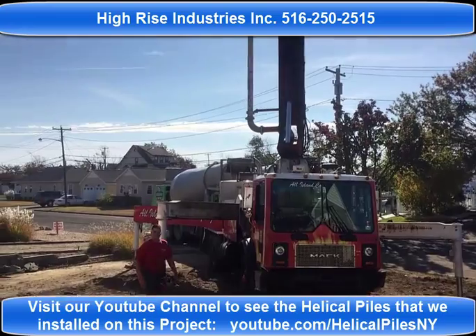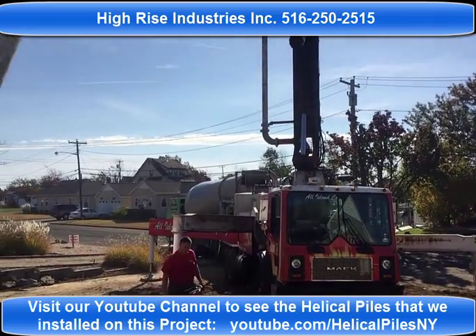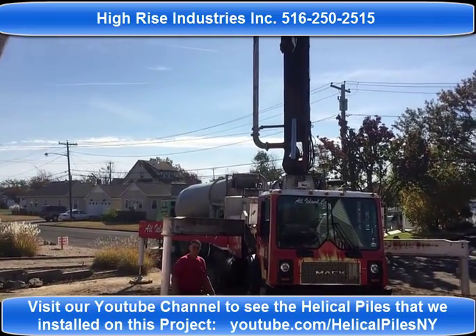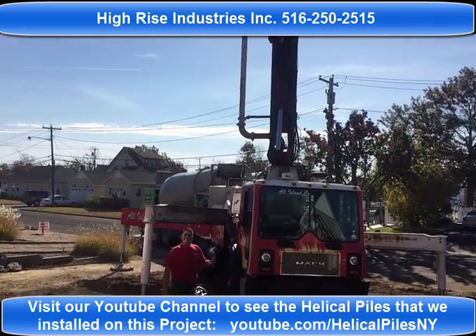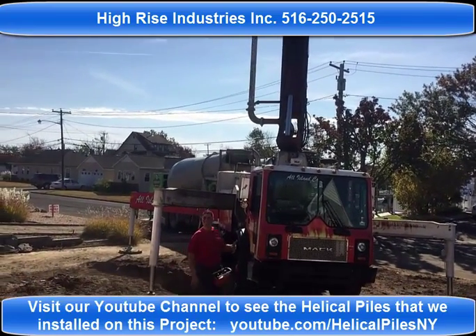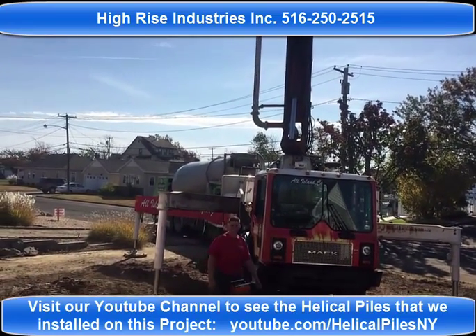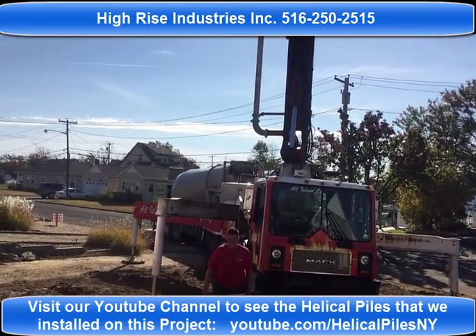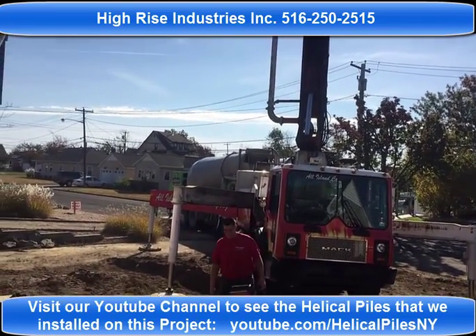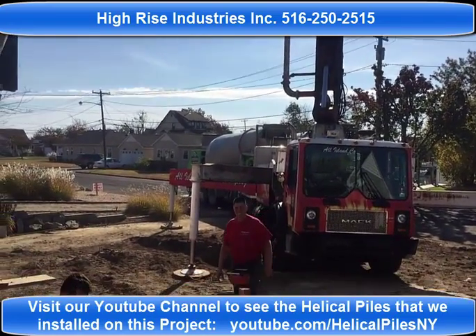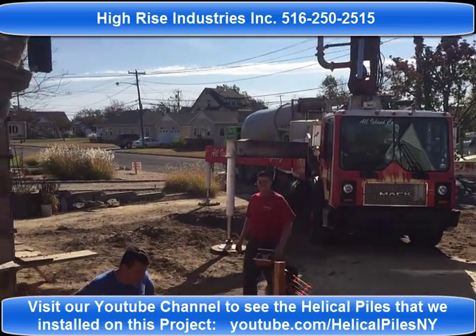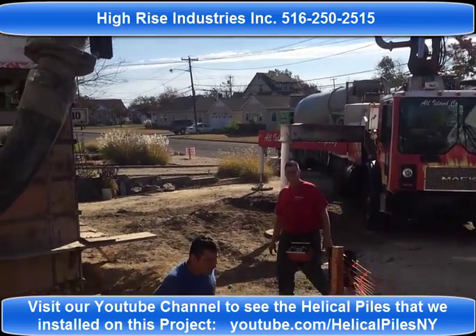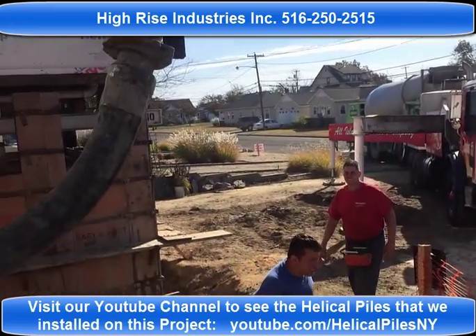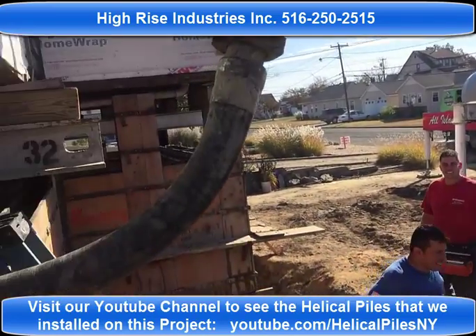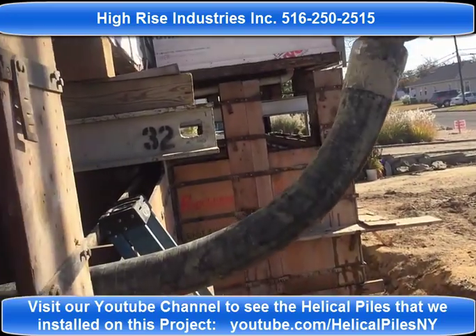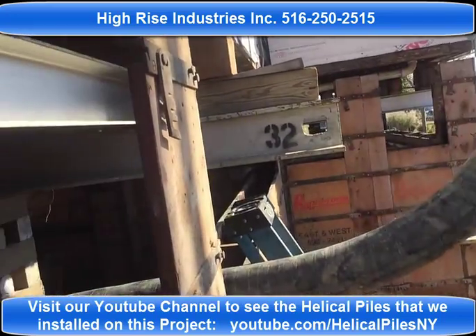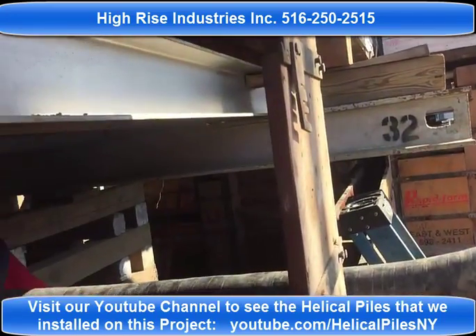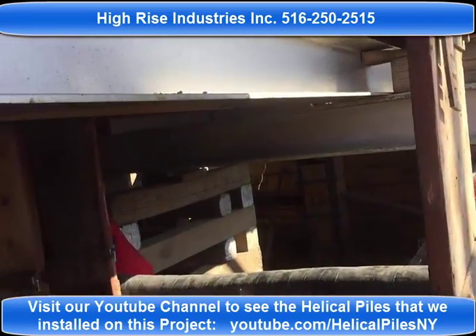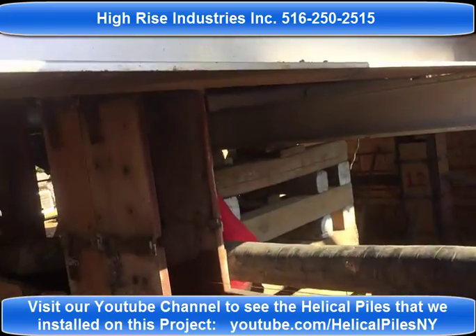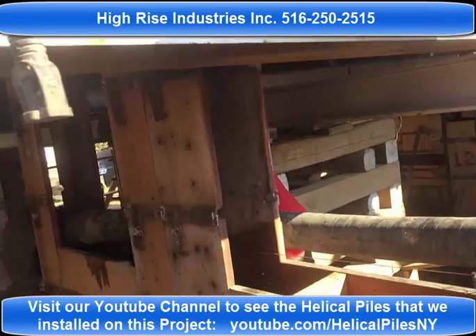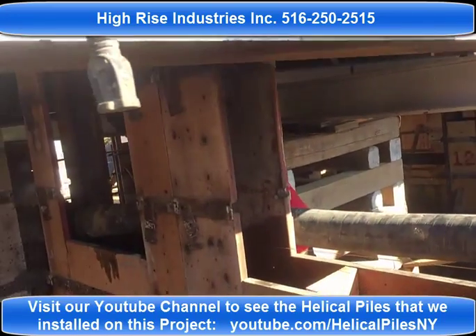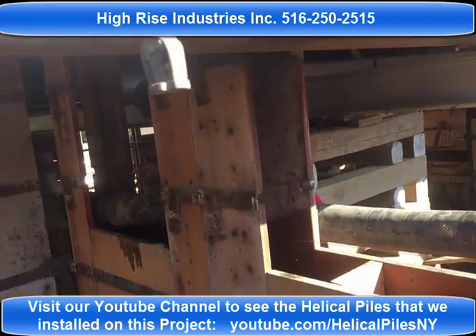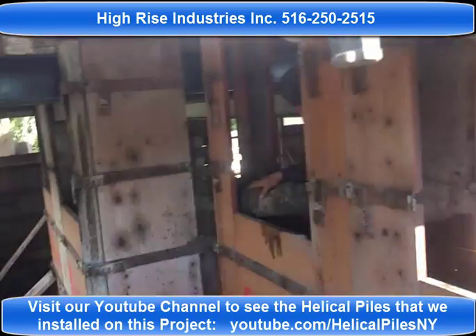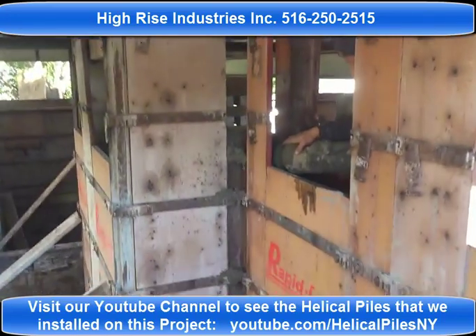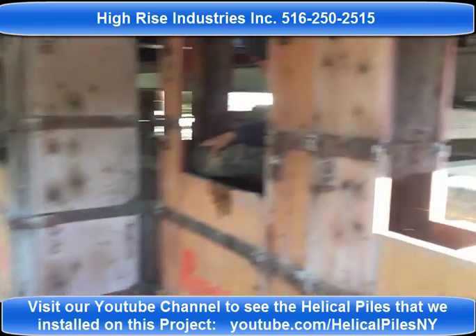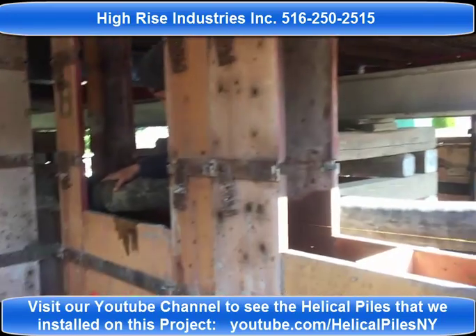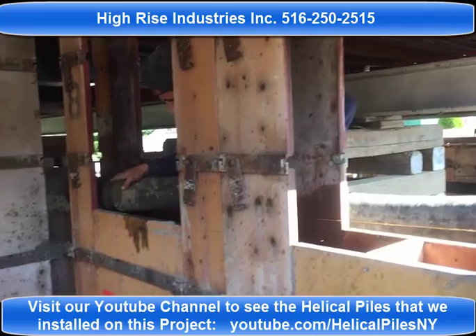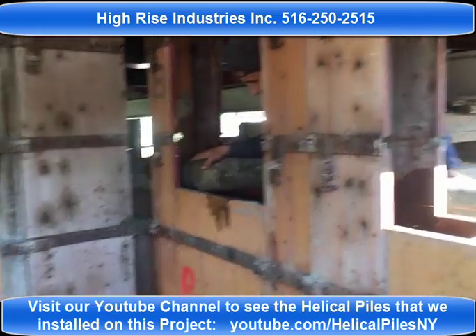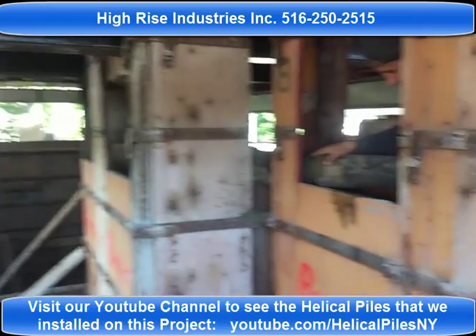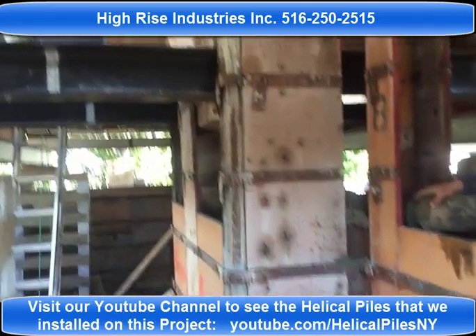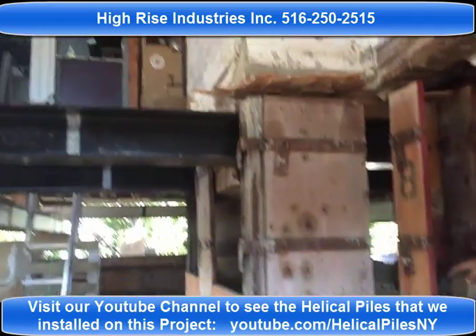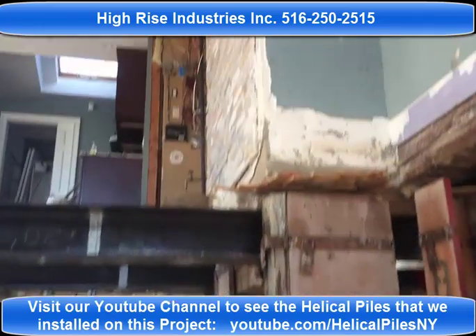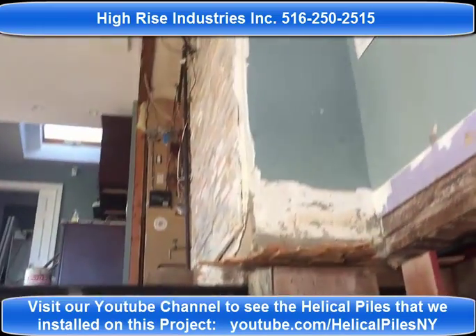The third truck just got here and I'm going to show you what we're pumping inside the fireplace. As you can see, the hose — there's the fireplace up here. We've got to do what we're going to do.